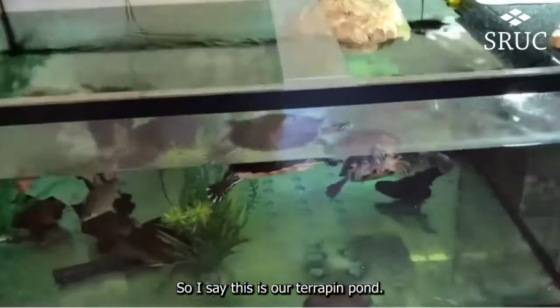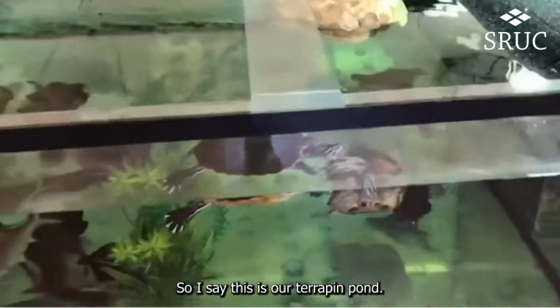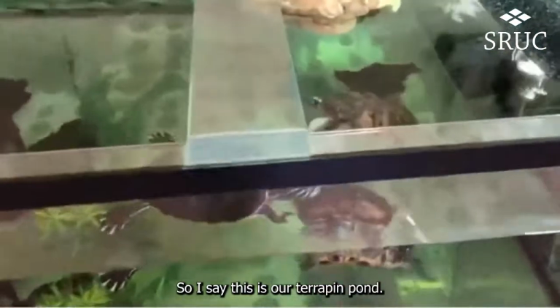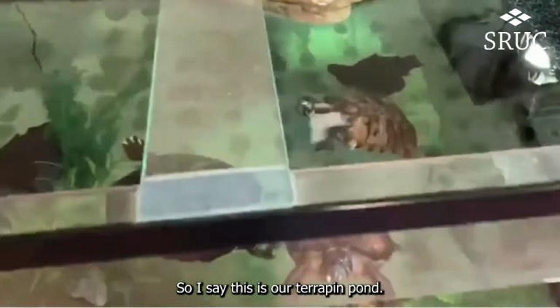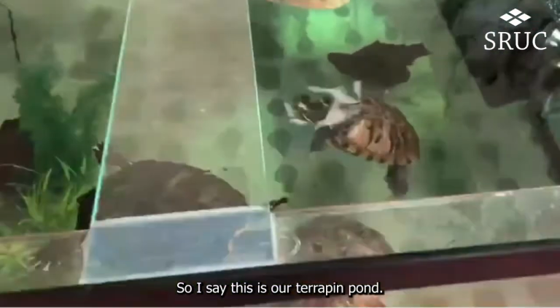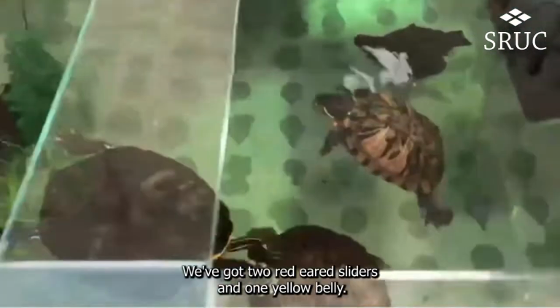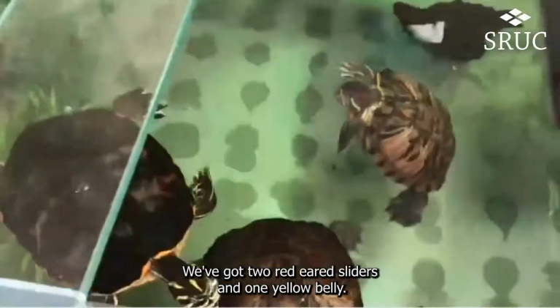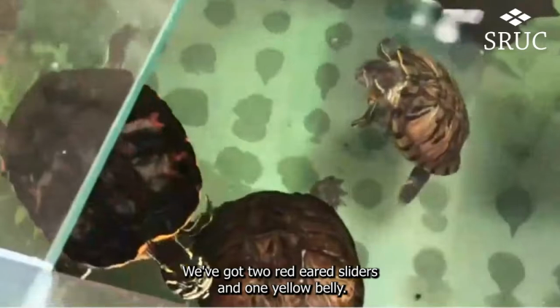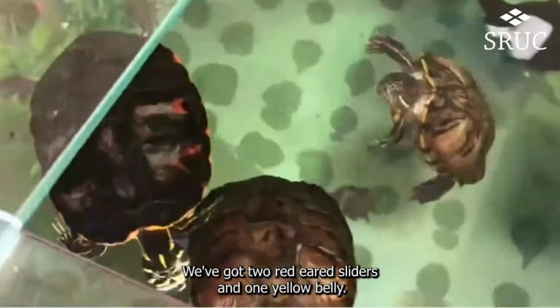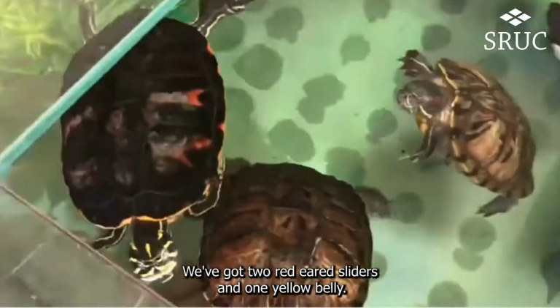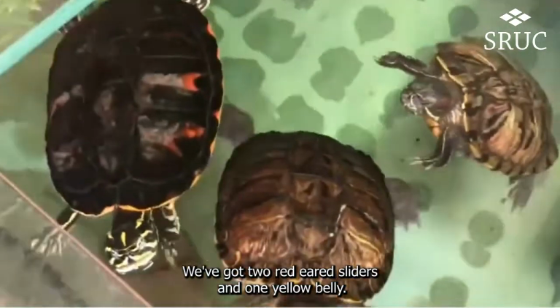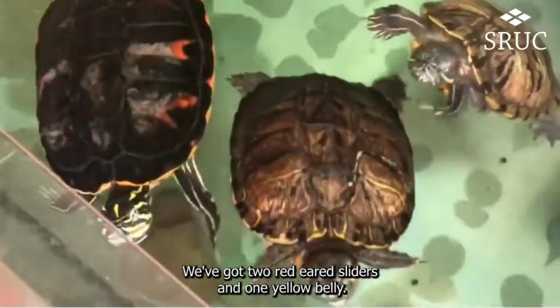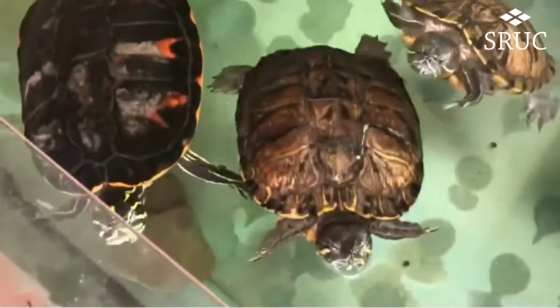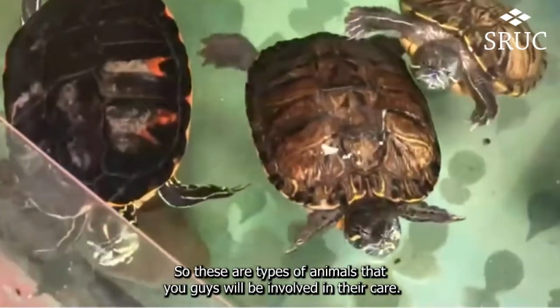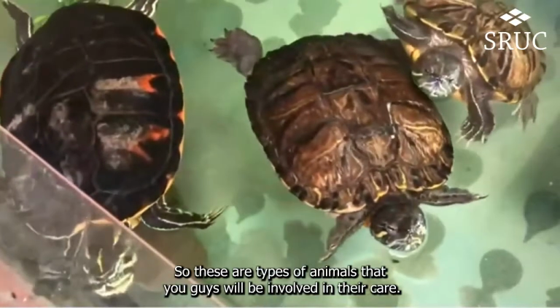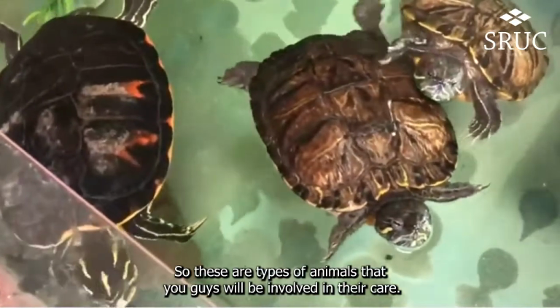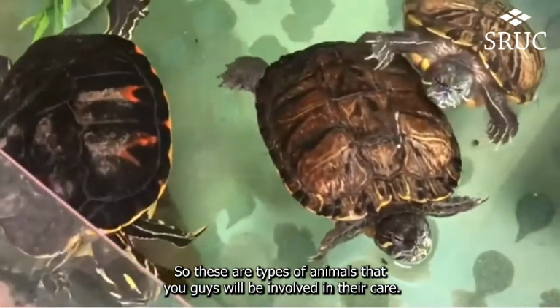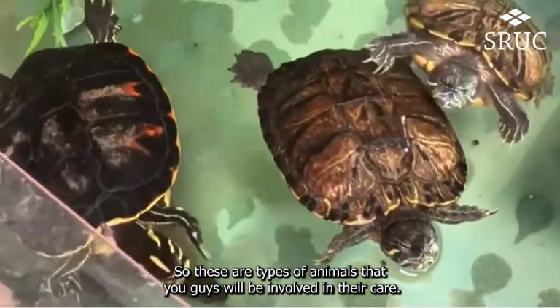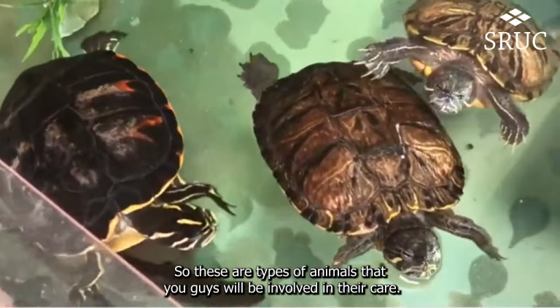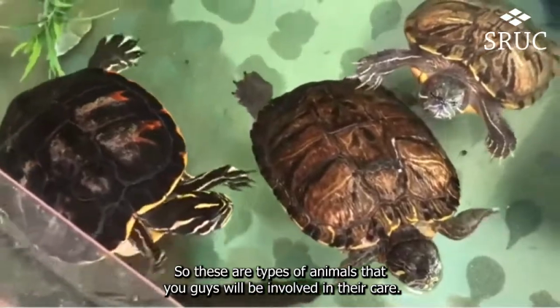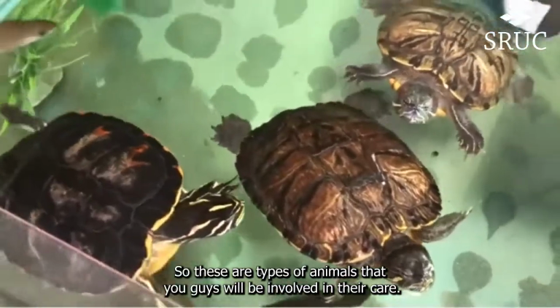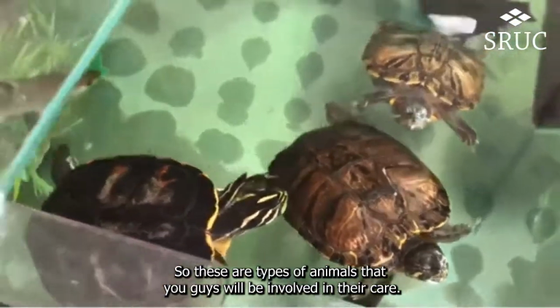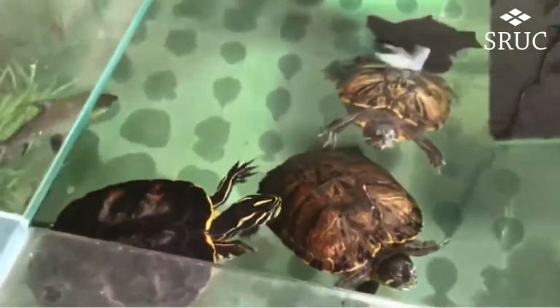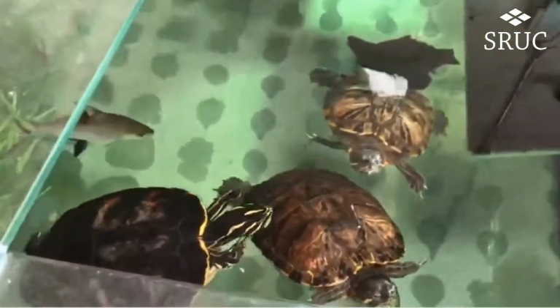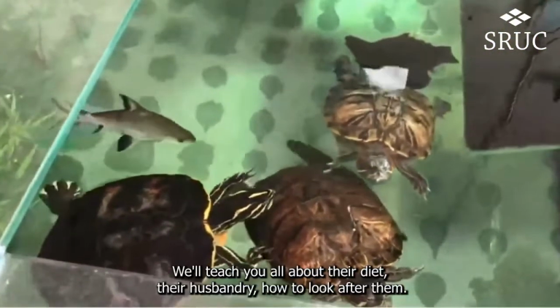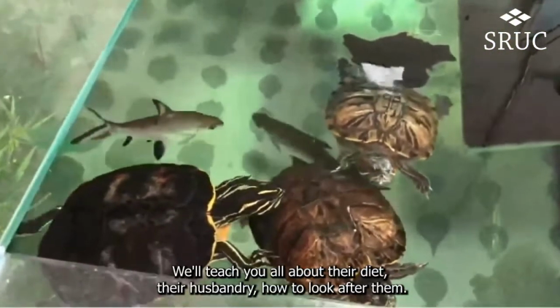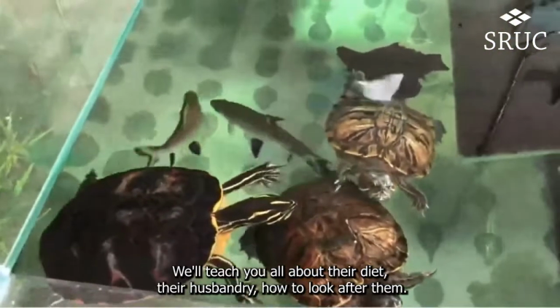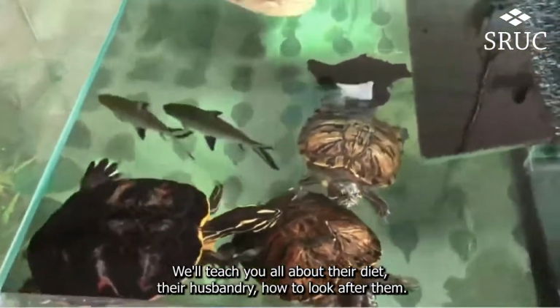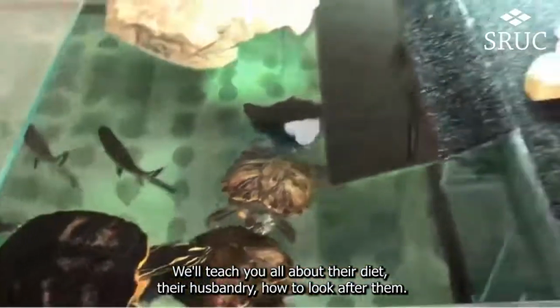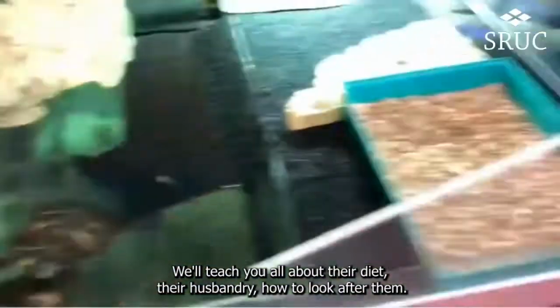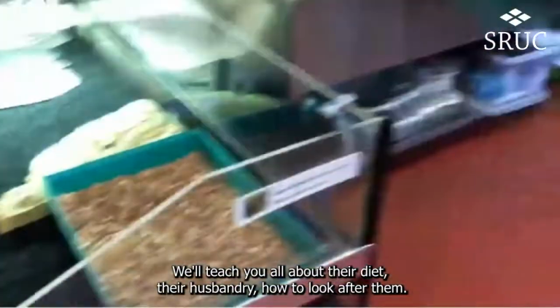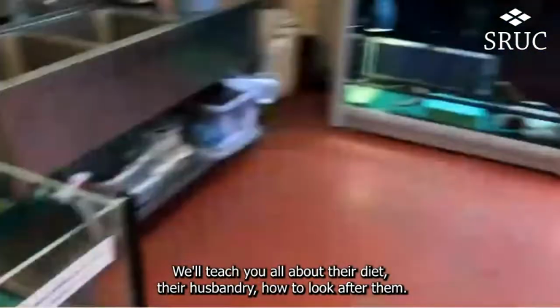This is our terrapin pond. We've got two red-eared sliders and one yellow belly. These are types of animals that you guys would be involved in their care. We'll teach you all about their diet, their husbandry, and how to look after them.